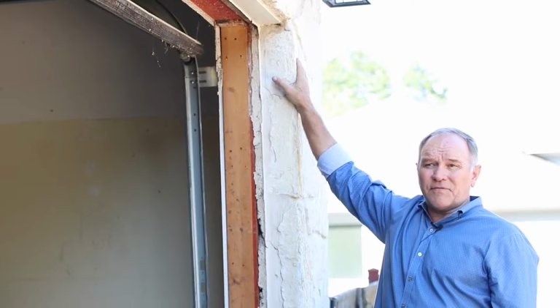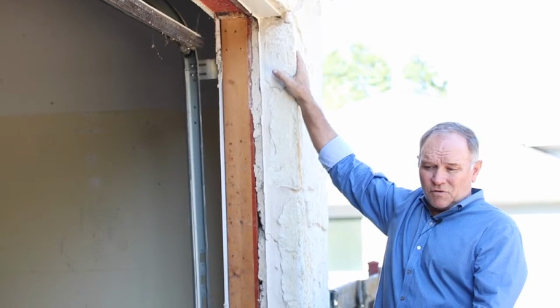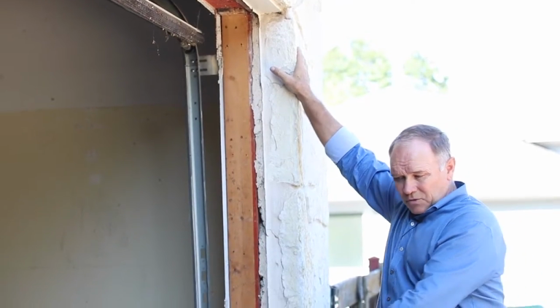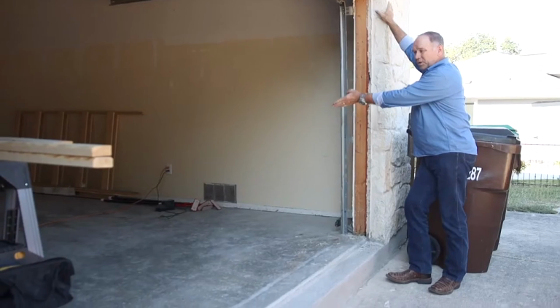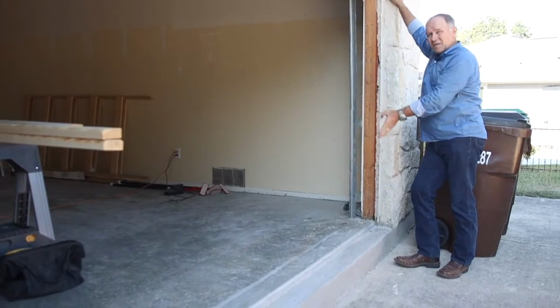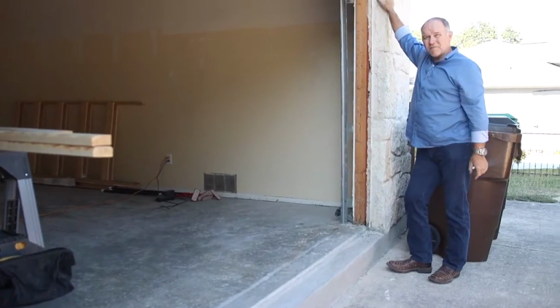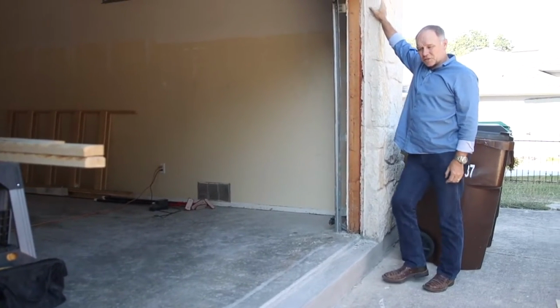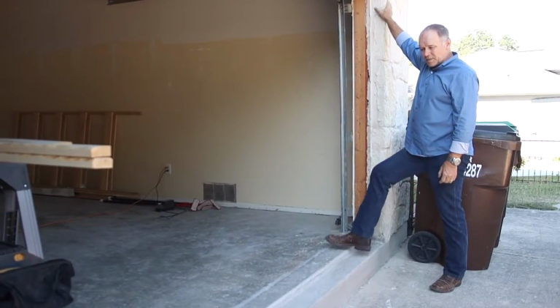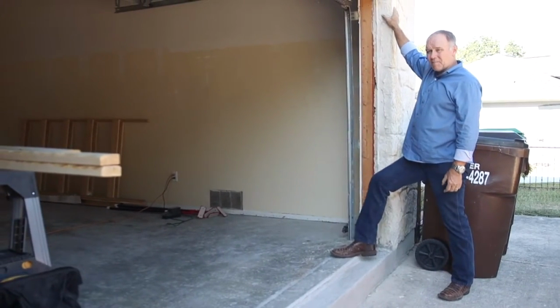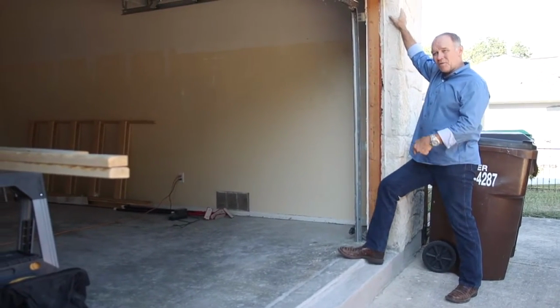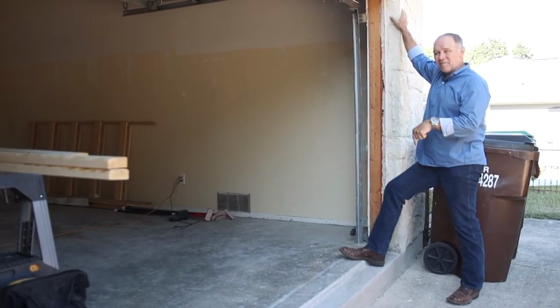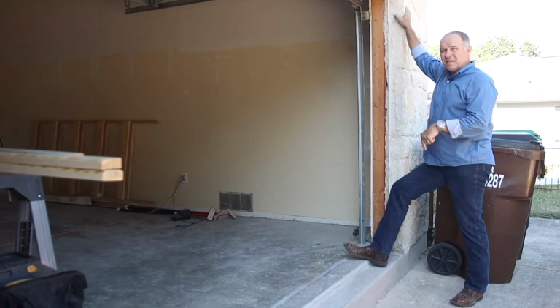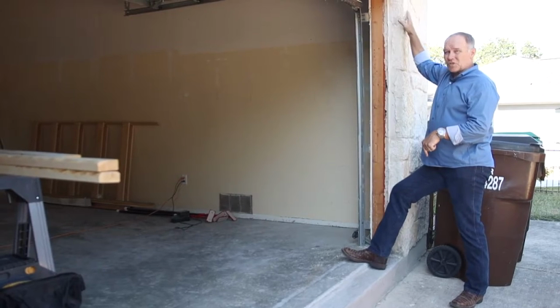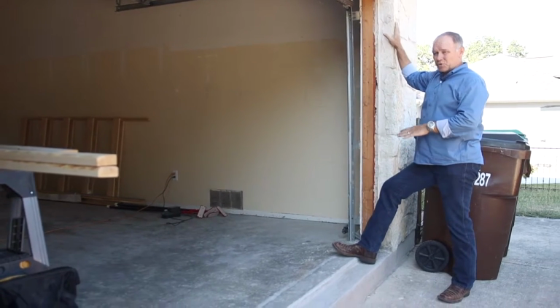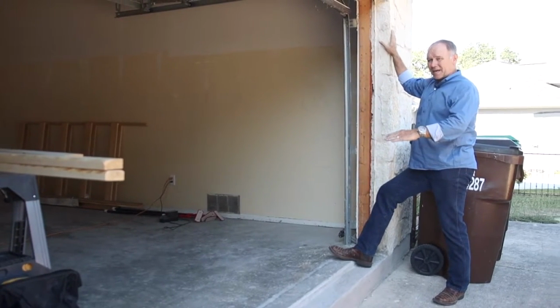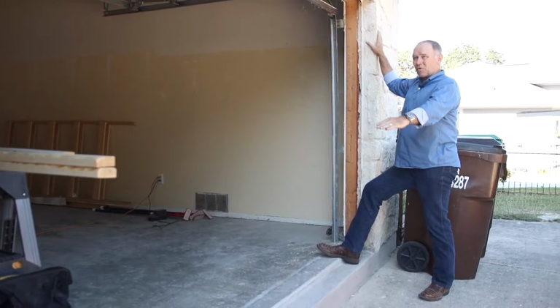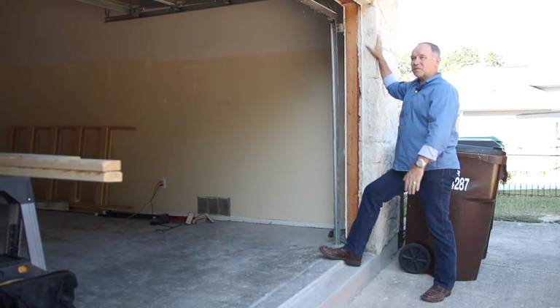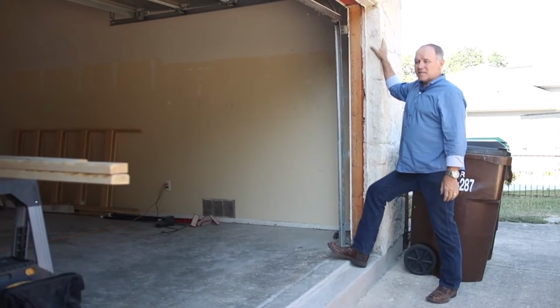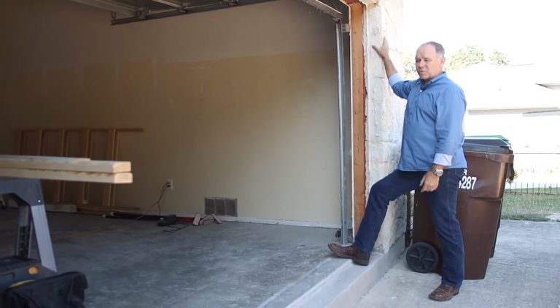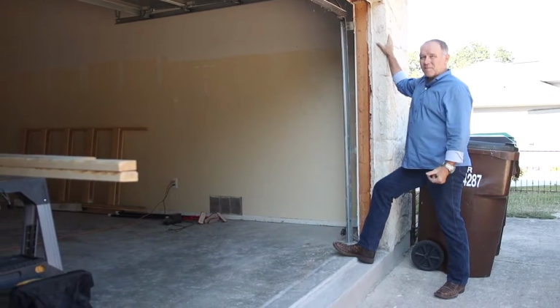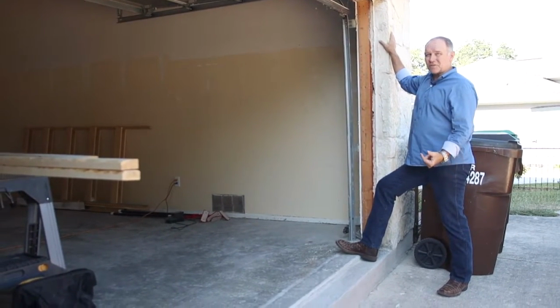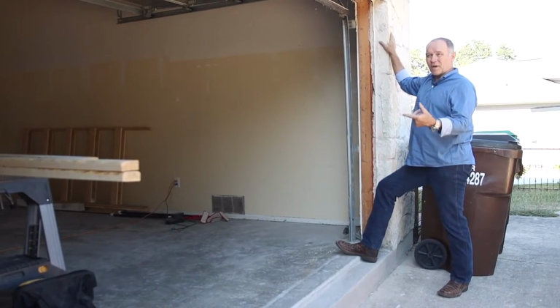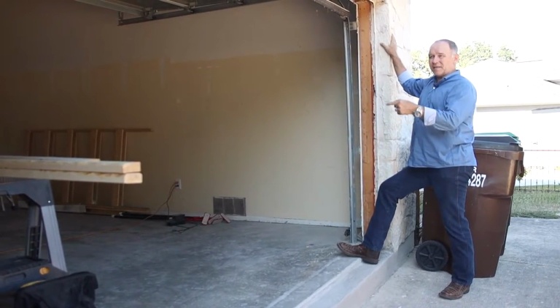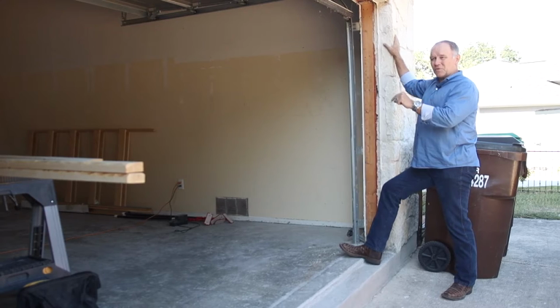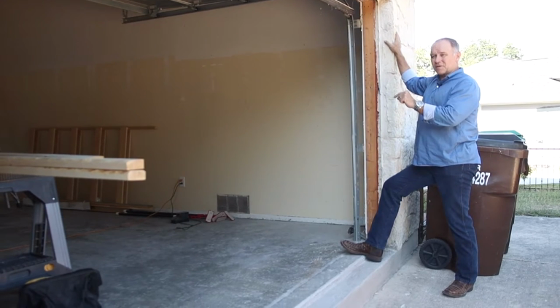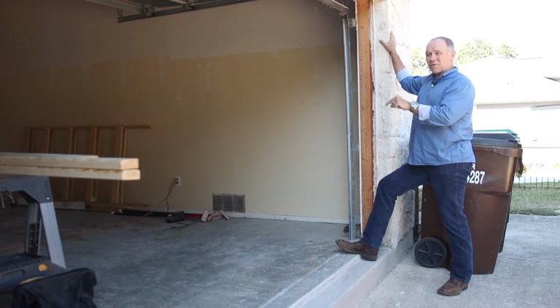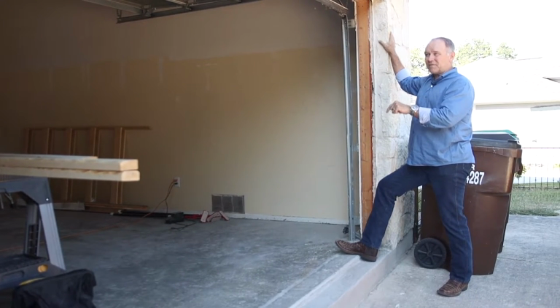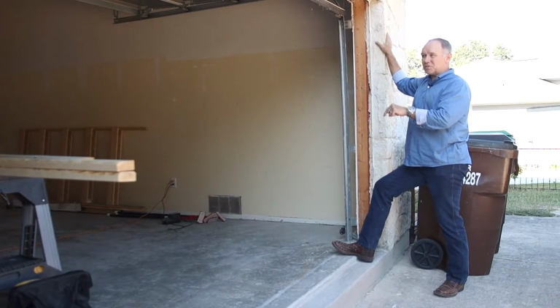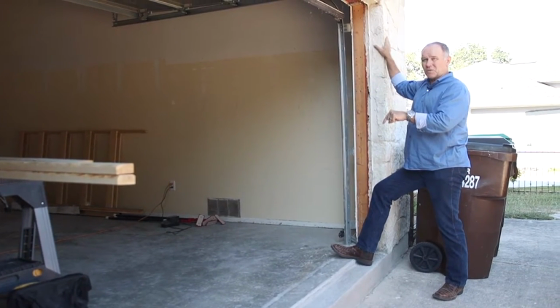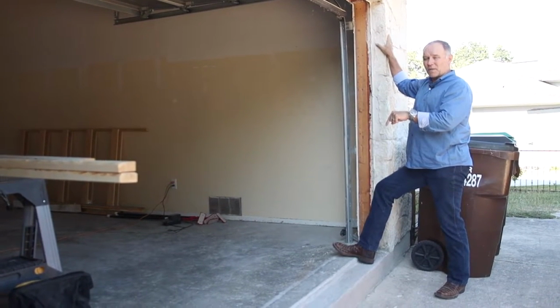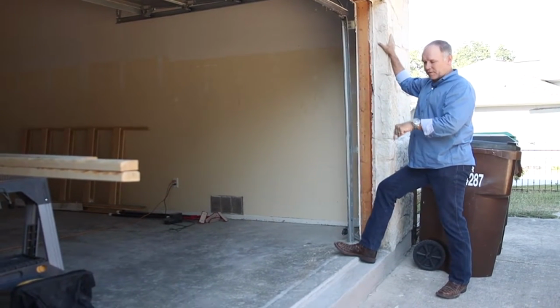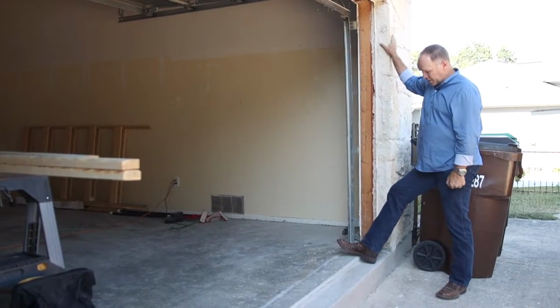You can do a wooden foundation to raise these up, but when you have stone that you're trying to carry across, it's probably the best thing to do — go ahead and do your concrete foundation. Spend a little more on the concrete foundation.